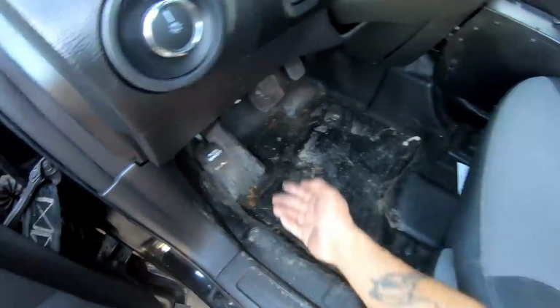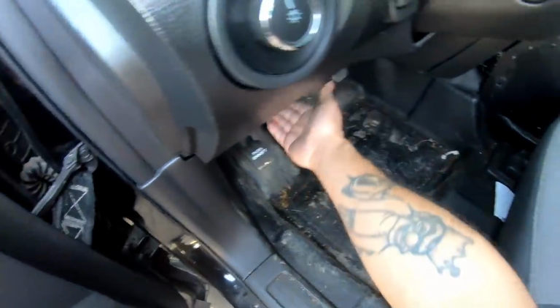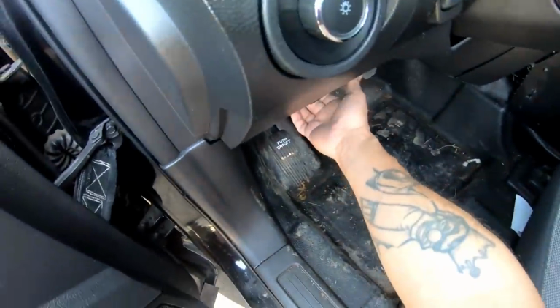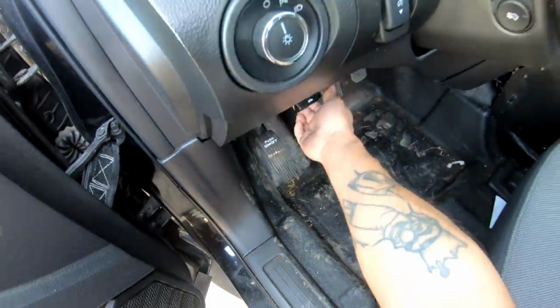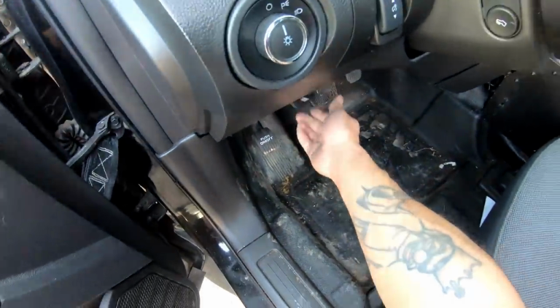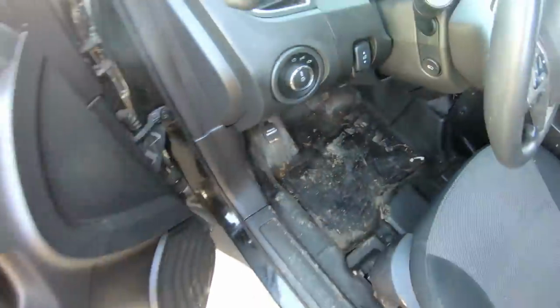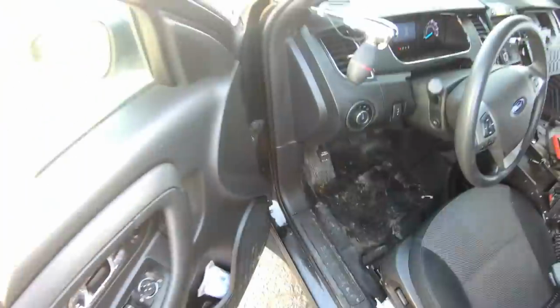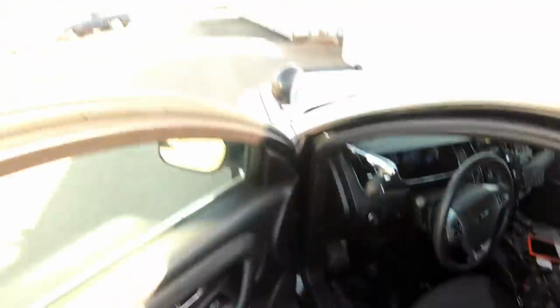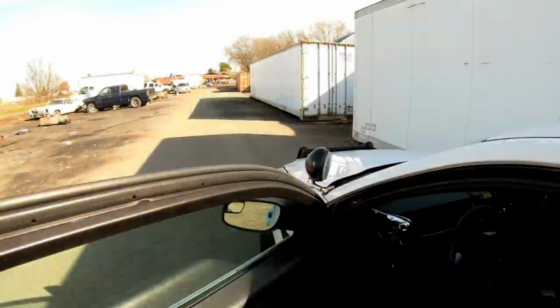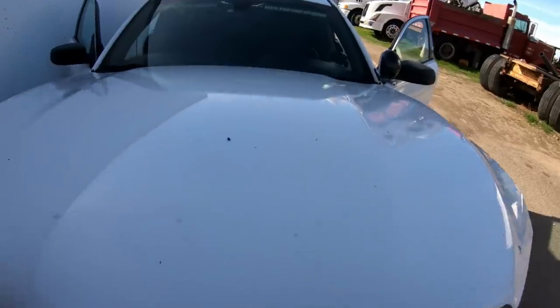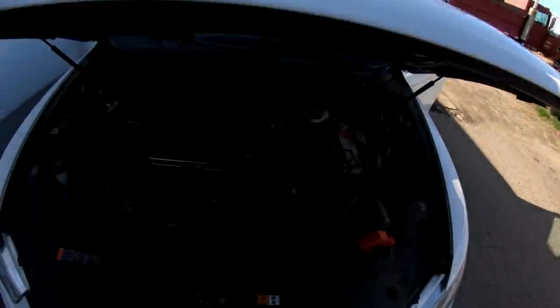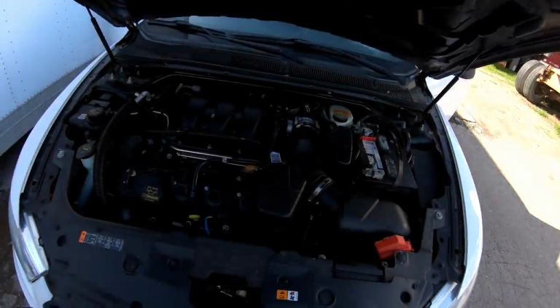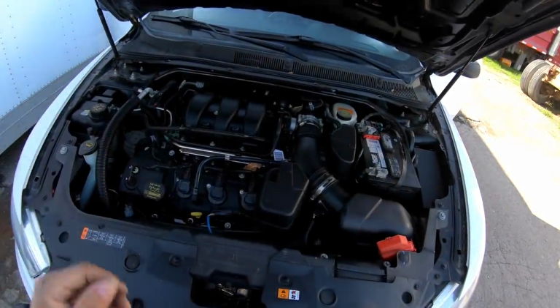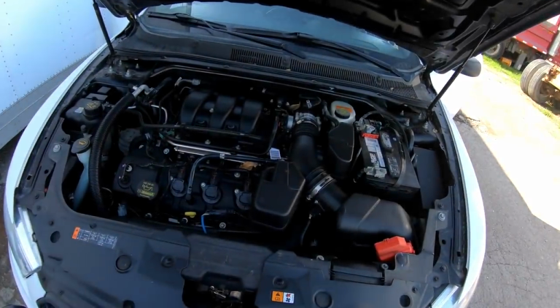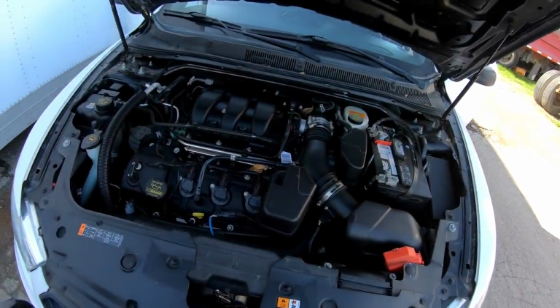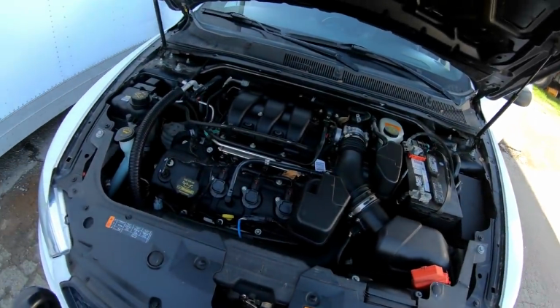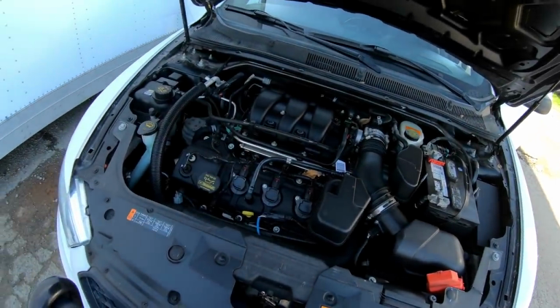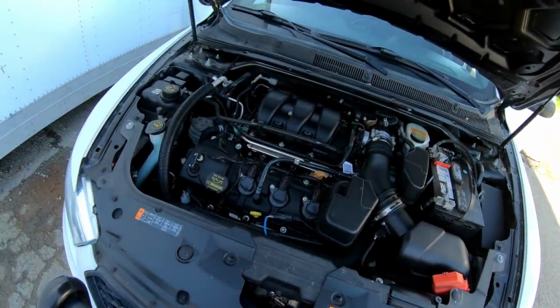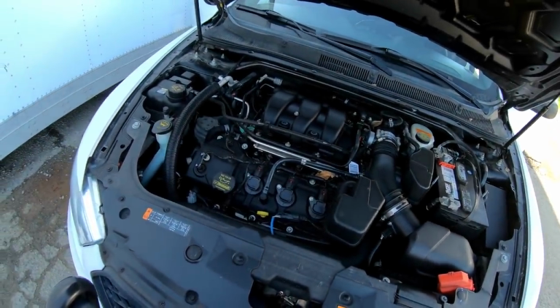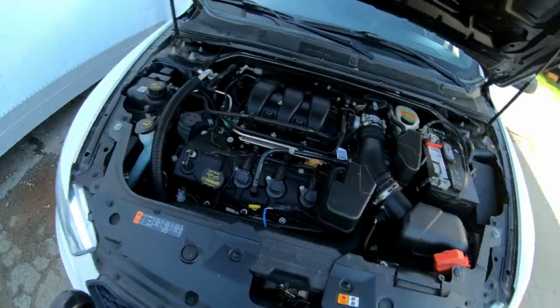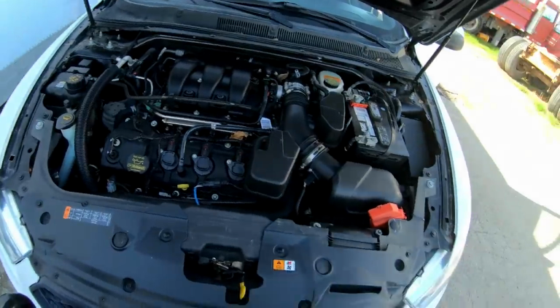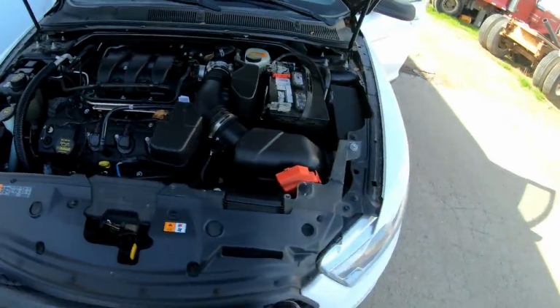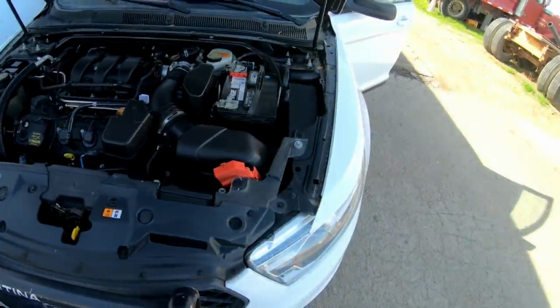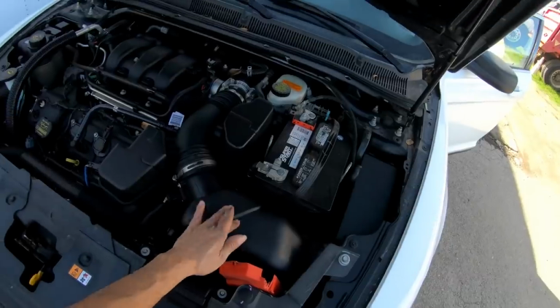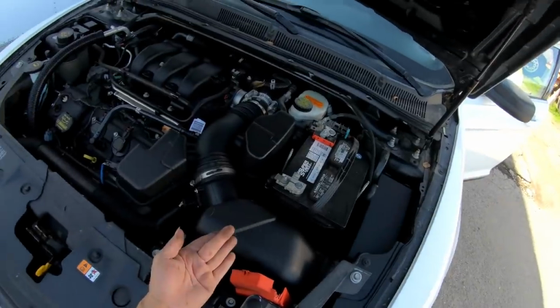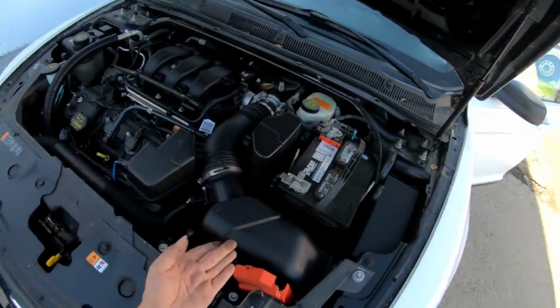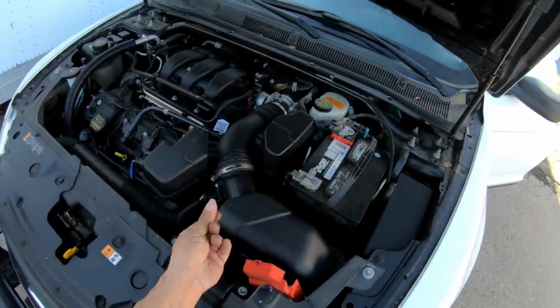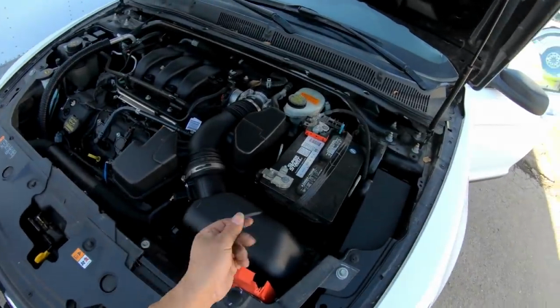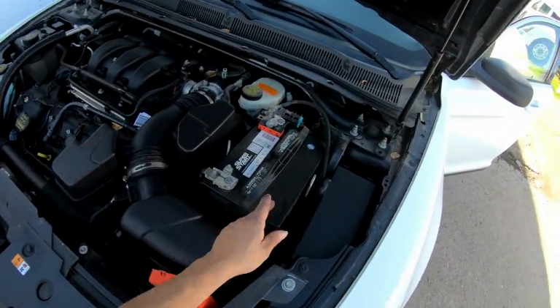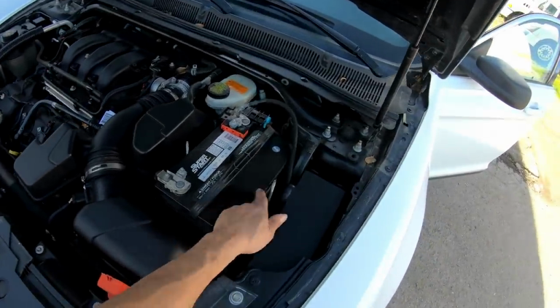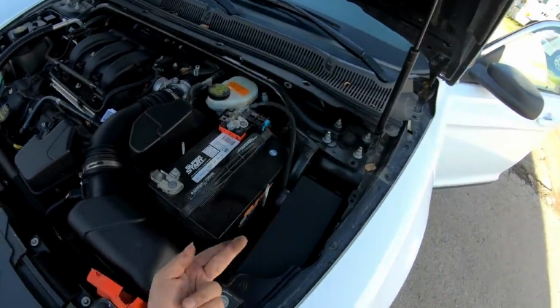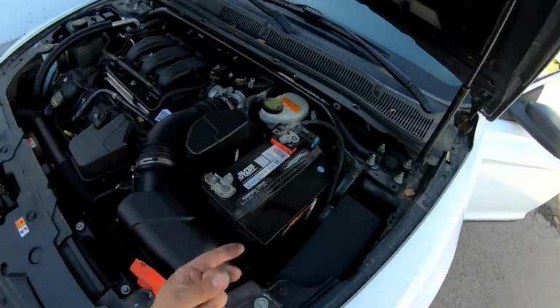Let's check under the hood. Very clean, very nice — it's clean, it's a little dirty, but clean.